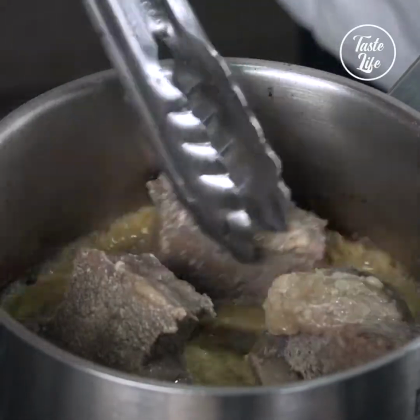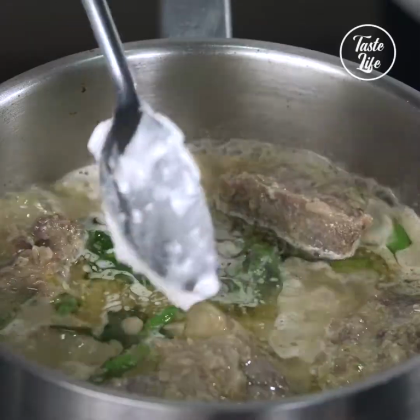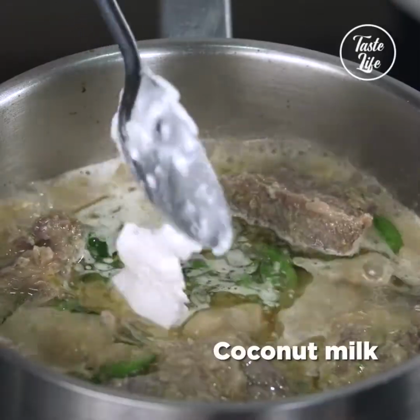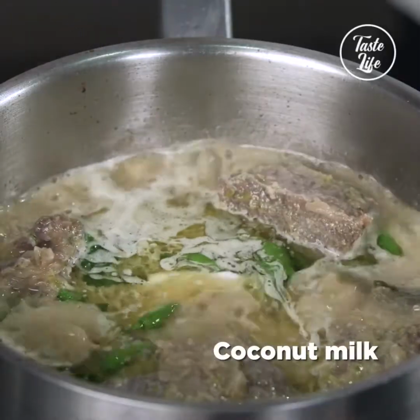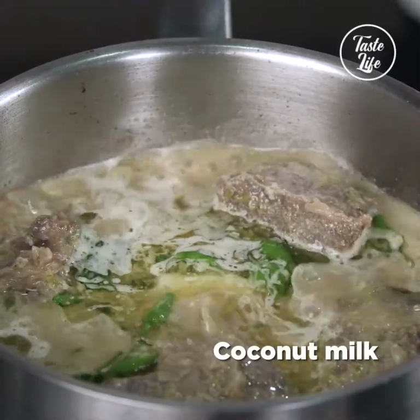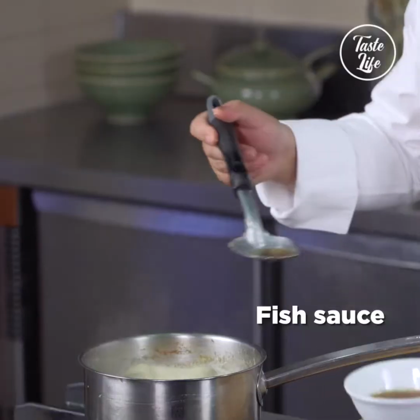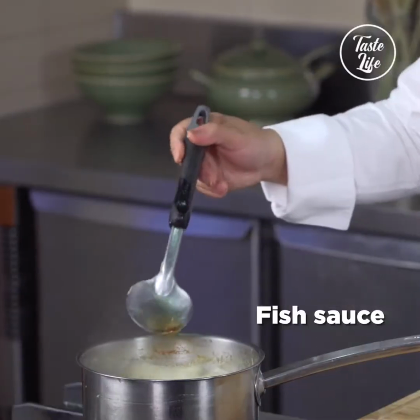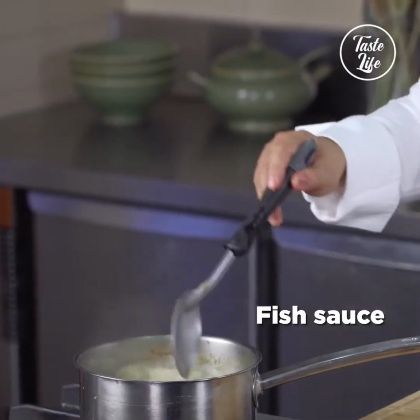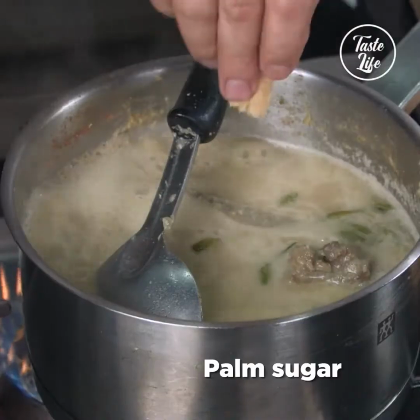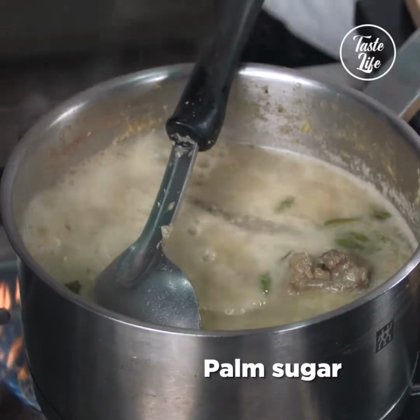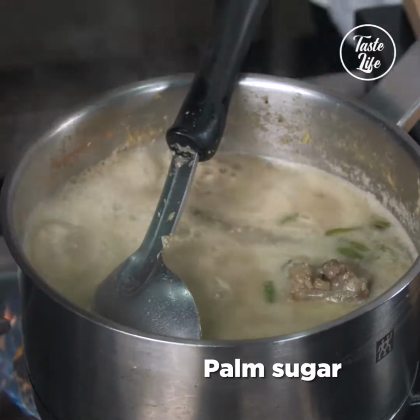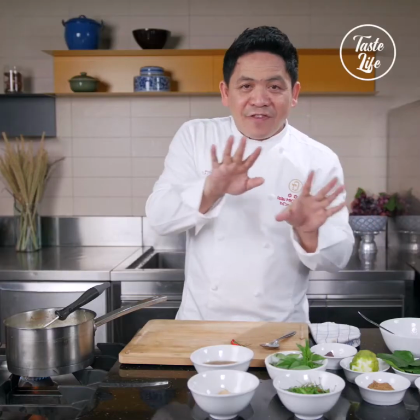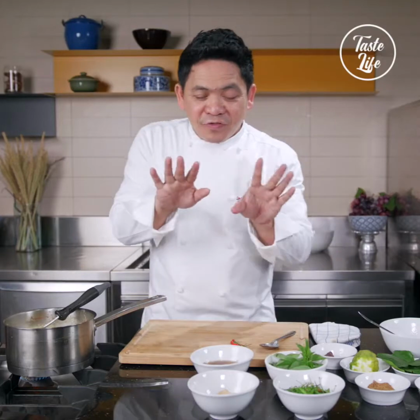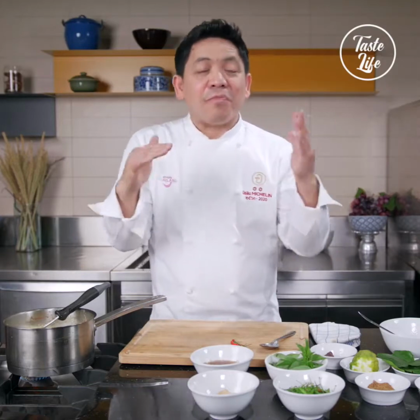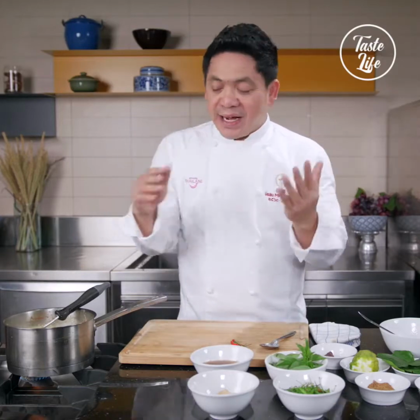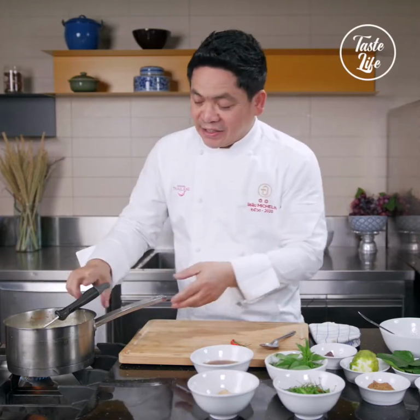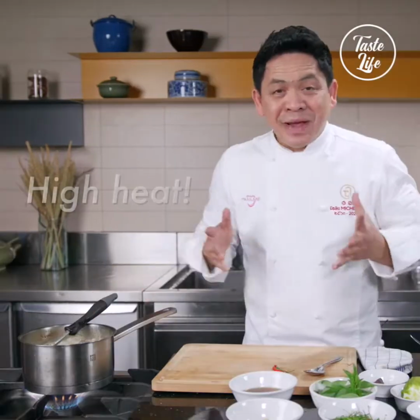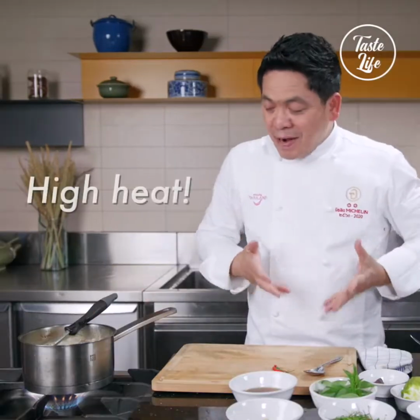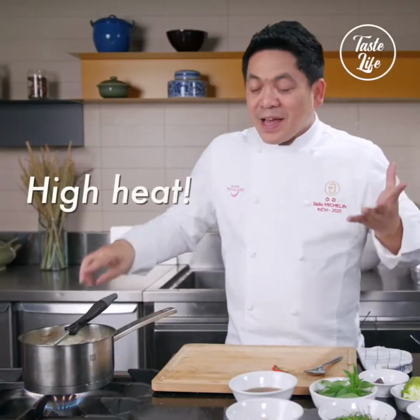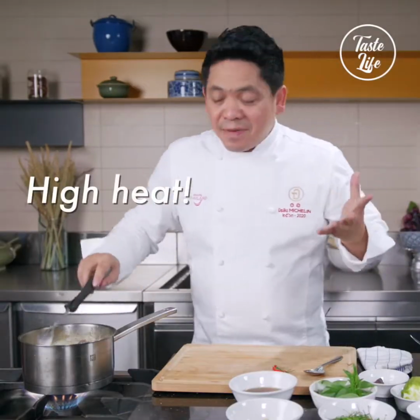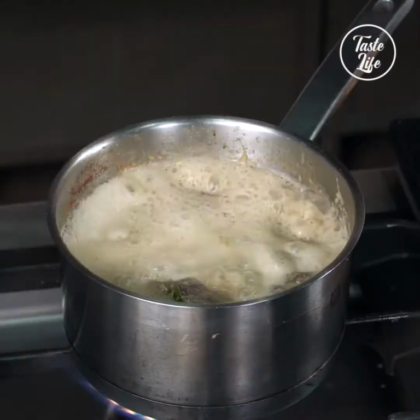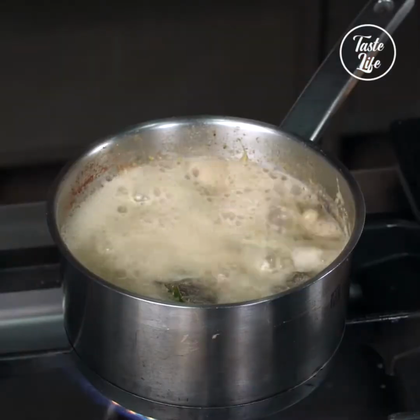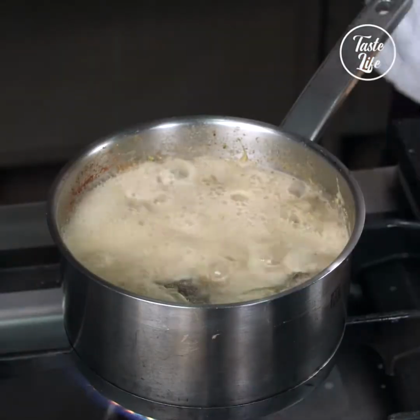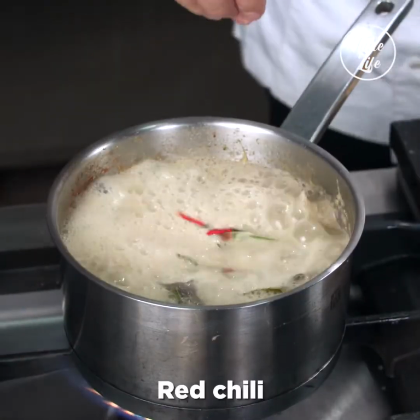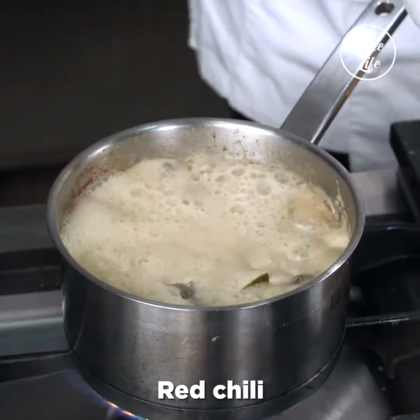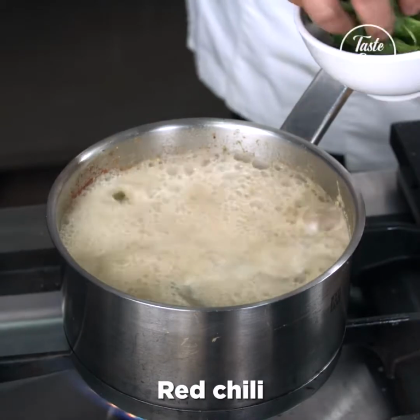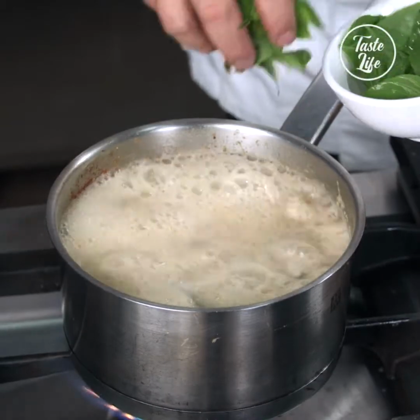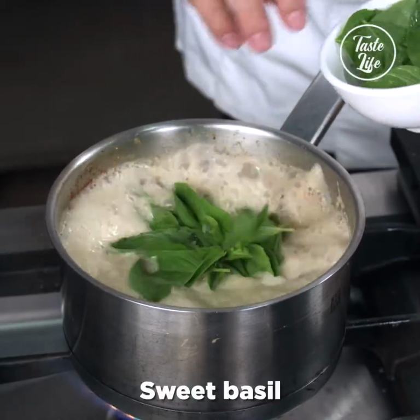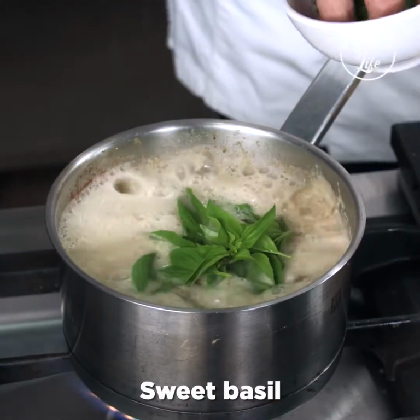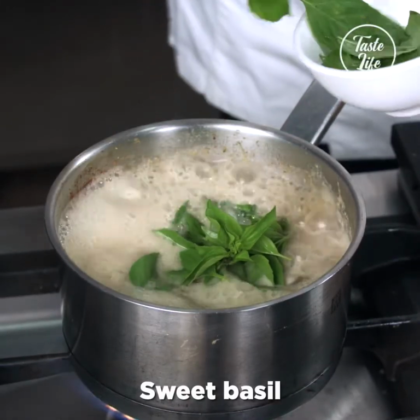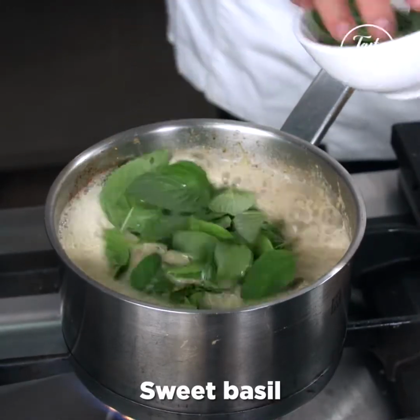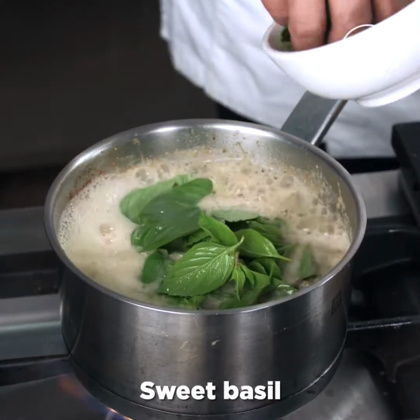More coconut milk, fish sauce, and palm sugar — this is for finishing and balancing. Maximum heat to bring up the chili. And also add the sweet basil.